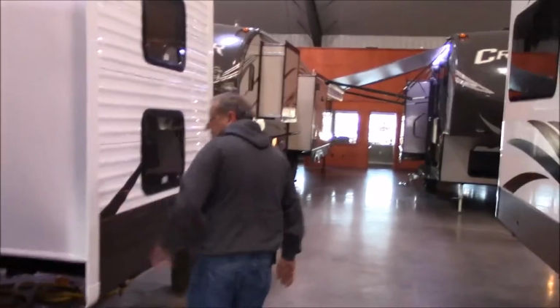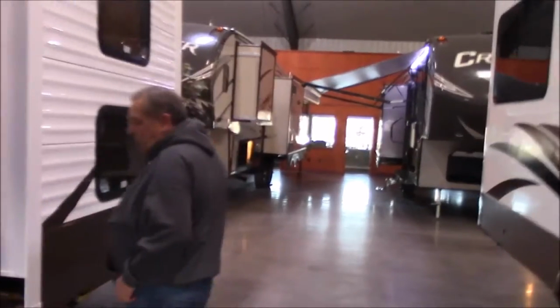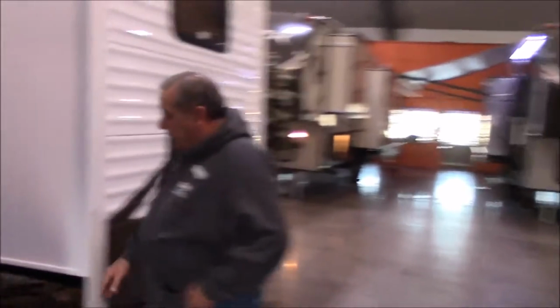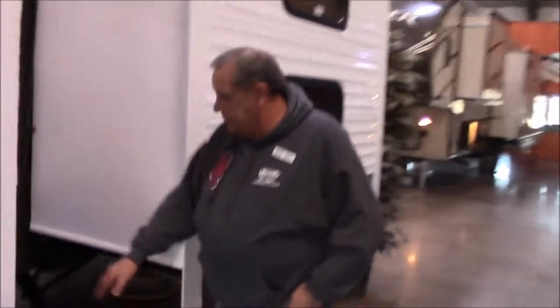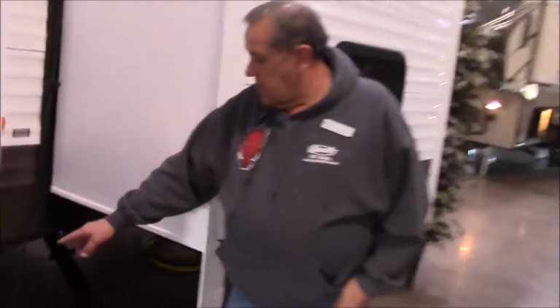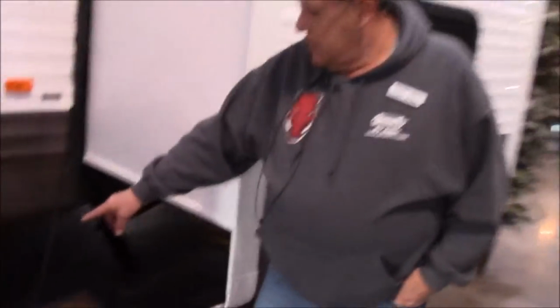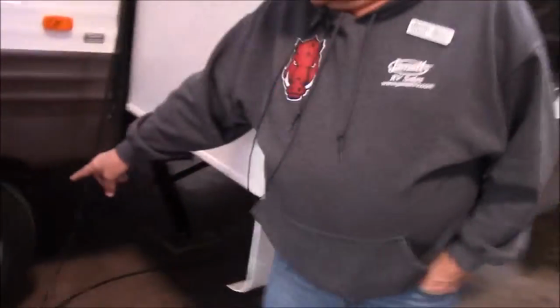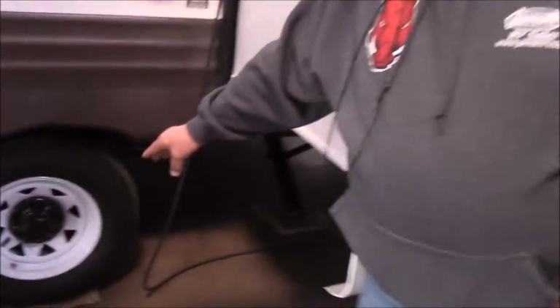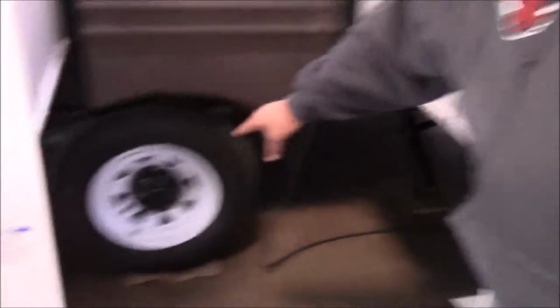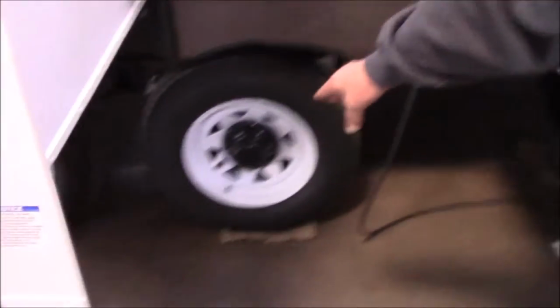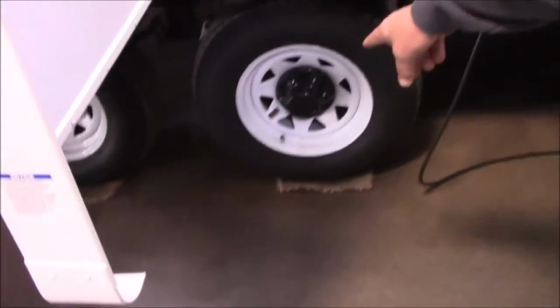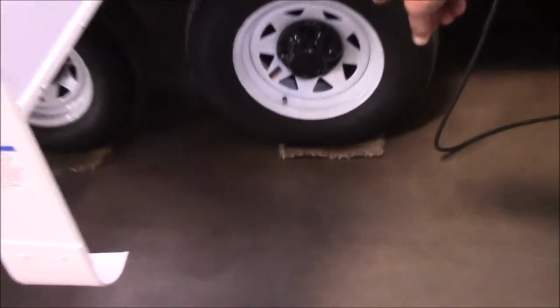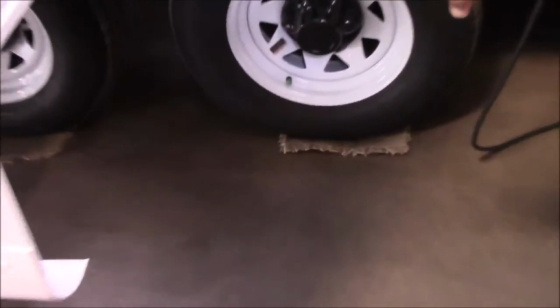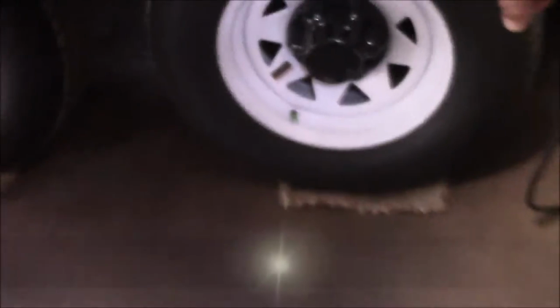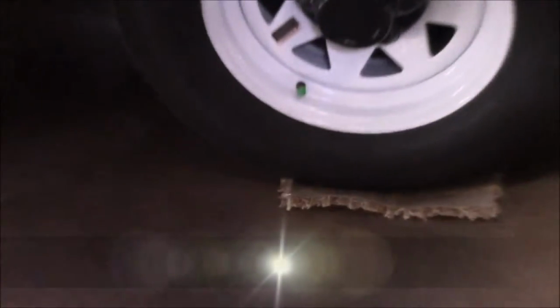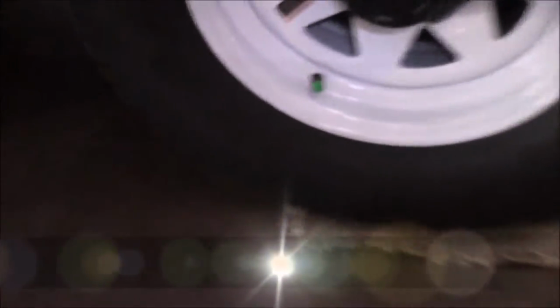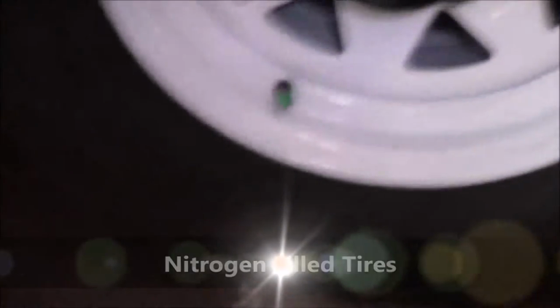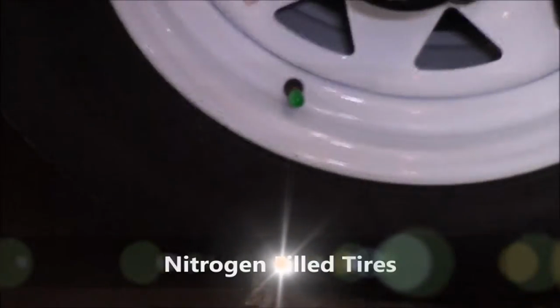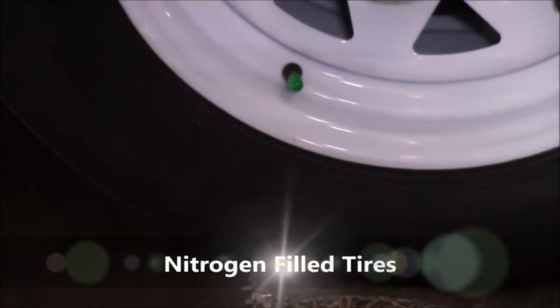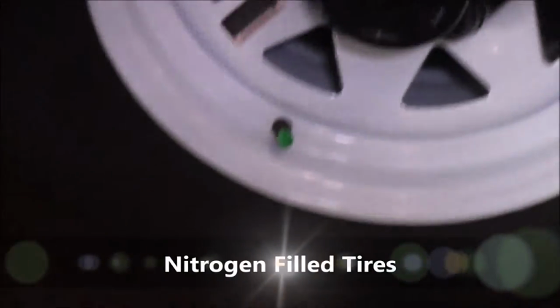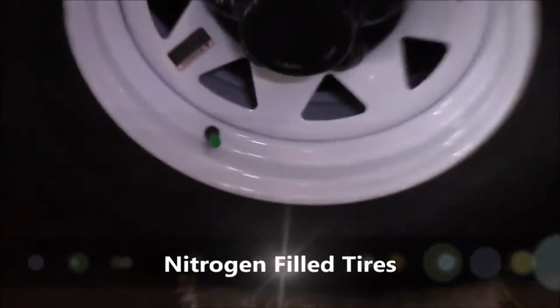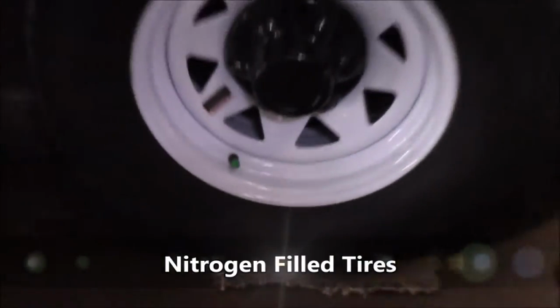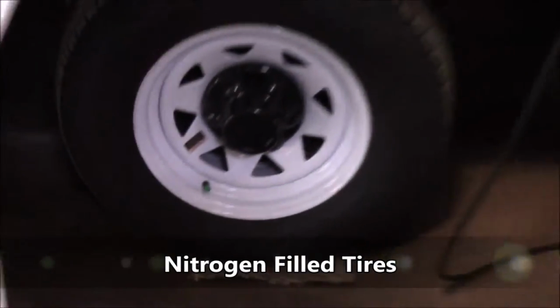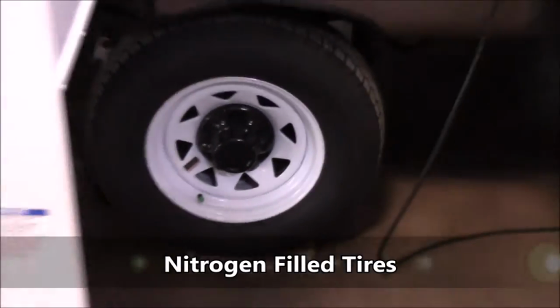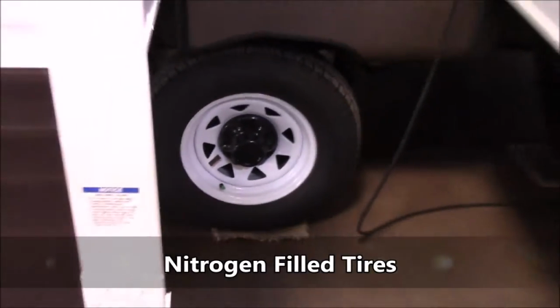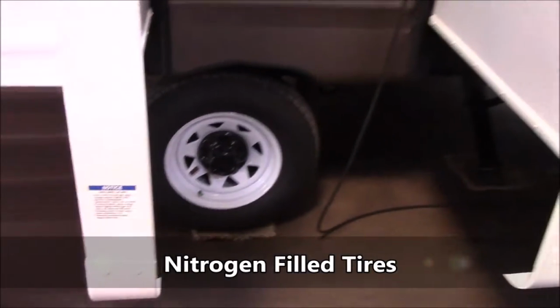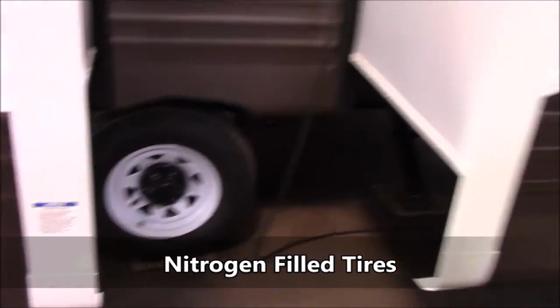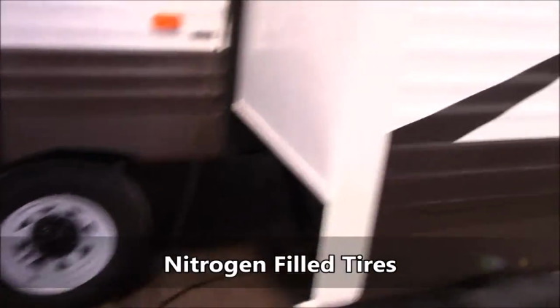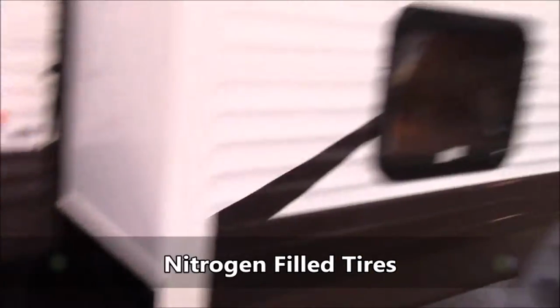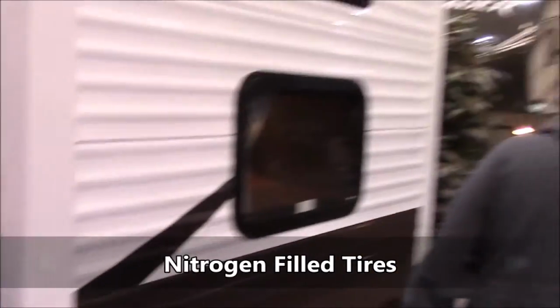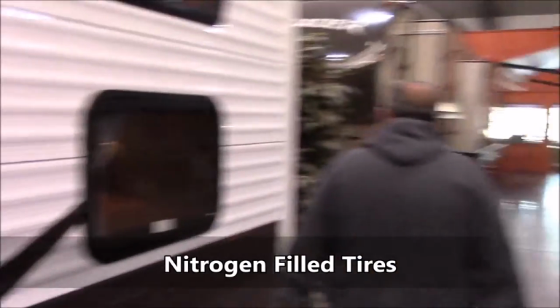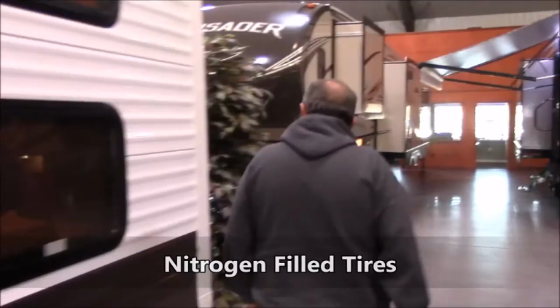Another cool thing — the green caps represent the tires are nitrogen filled. You don't have to worry about tire pressure raising in the summertime or losing in the wintertime.